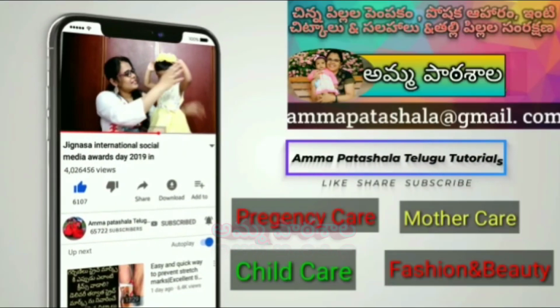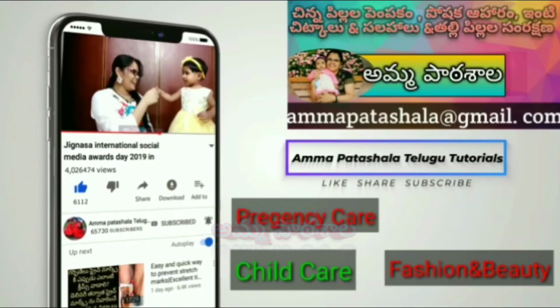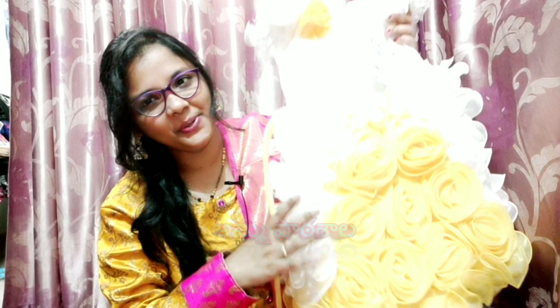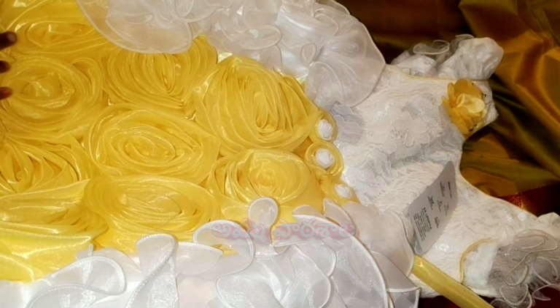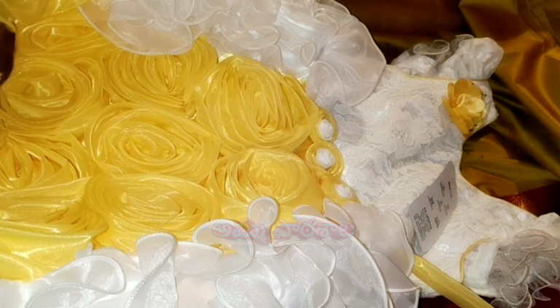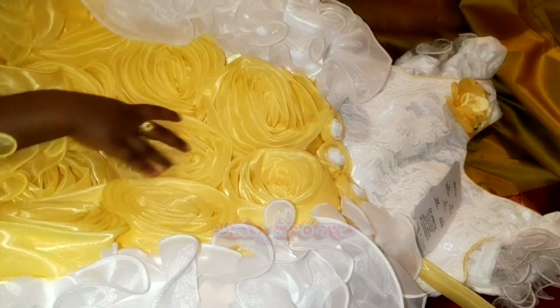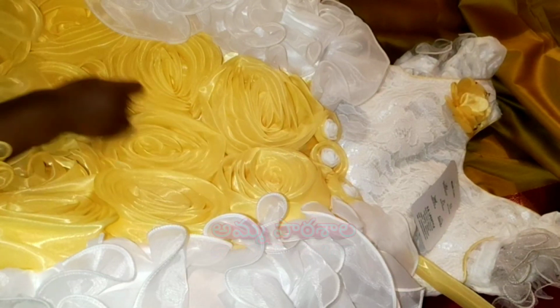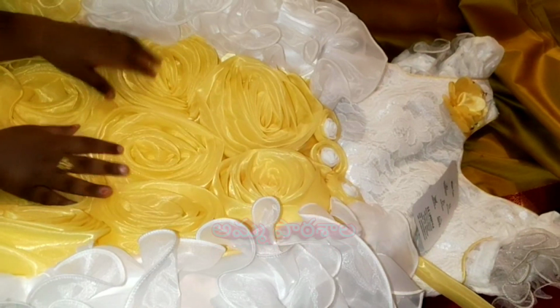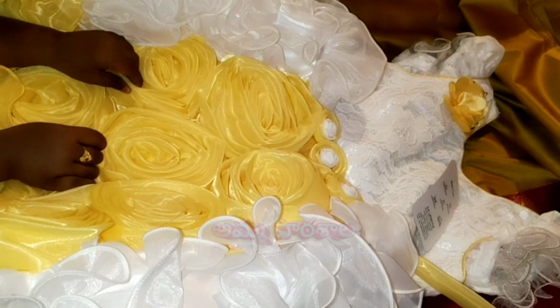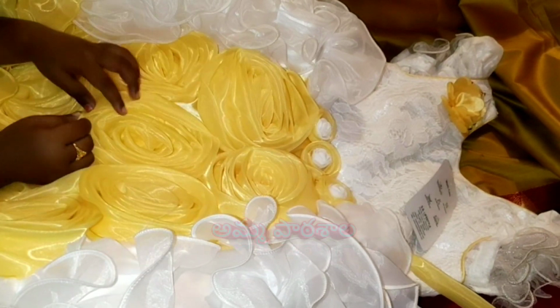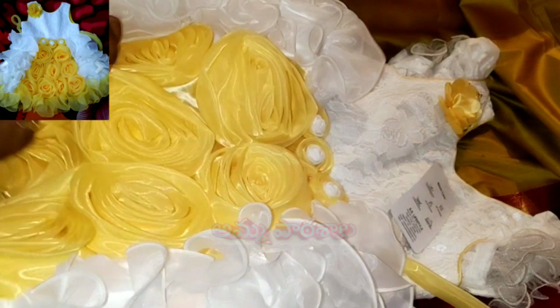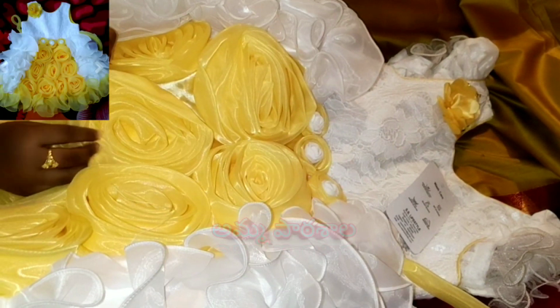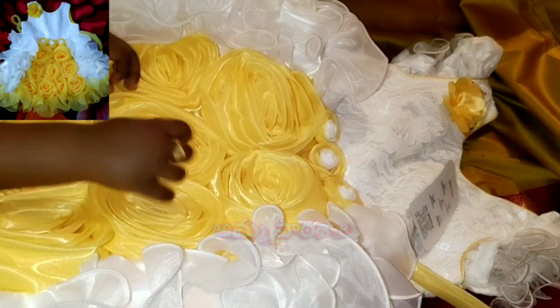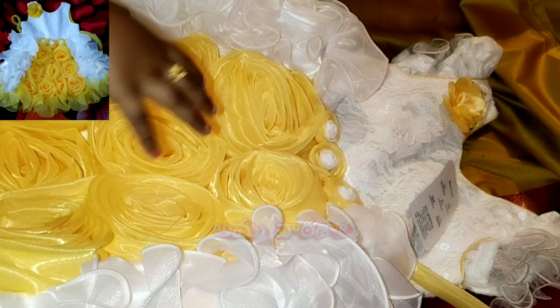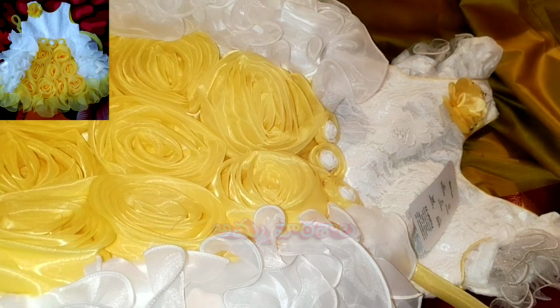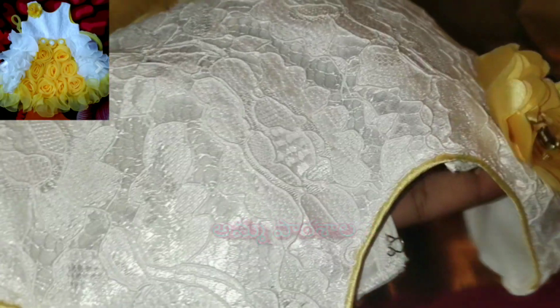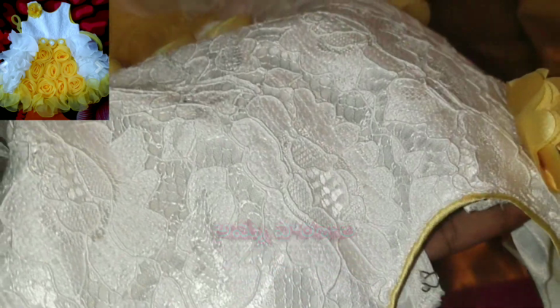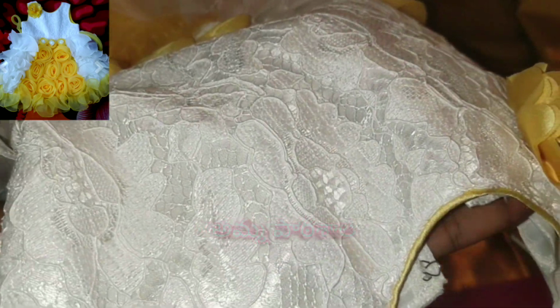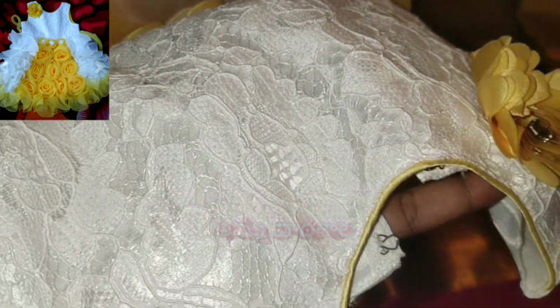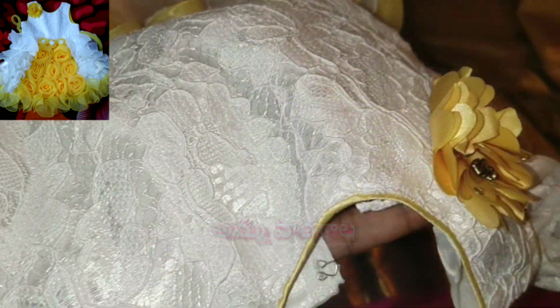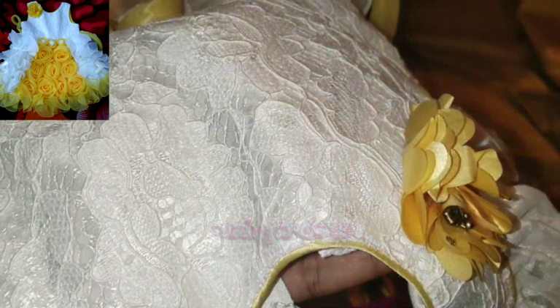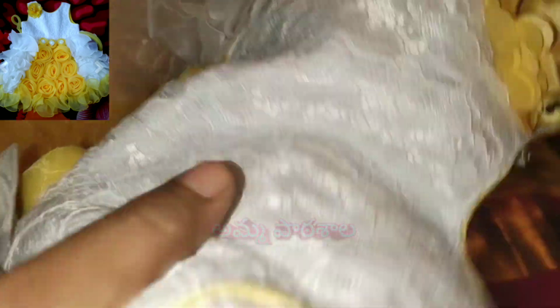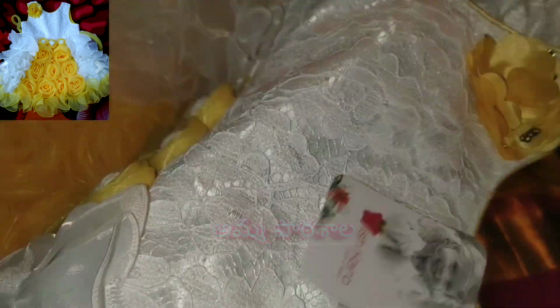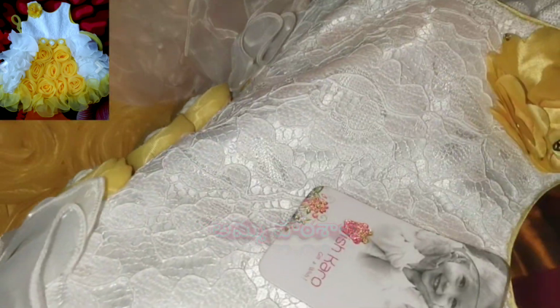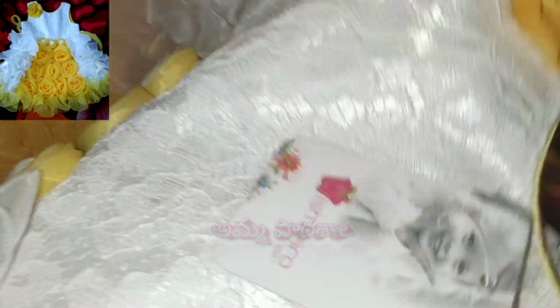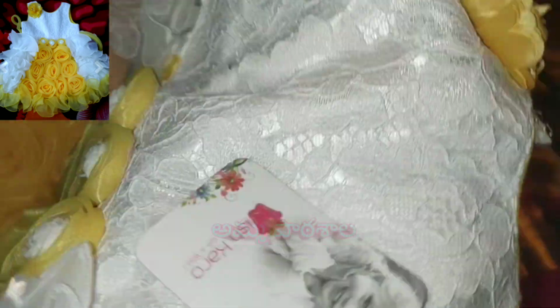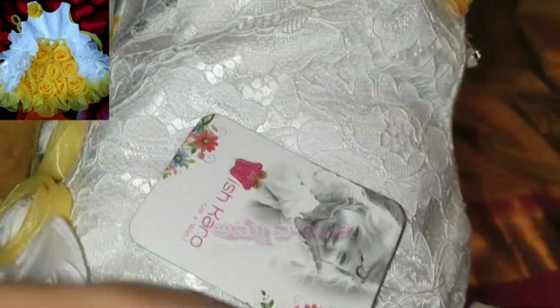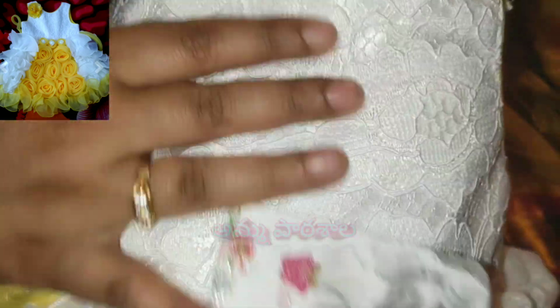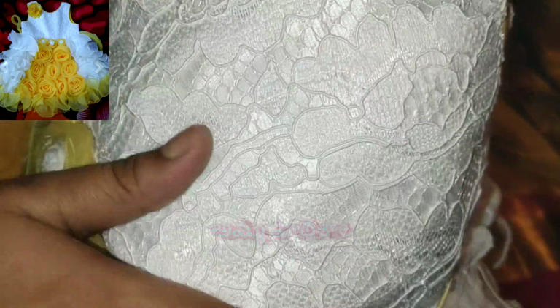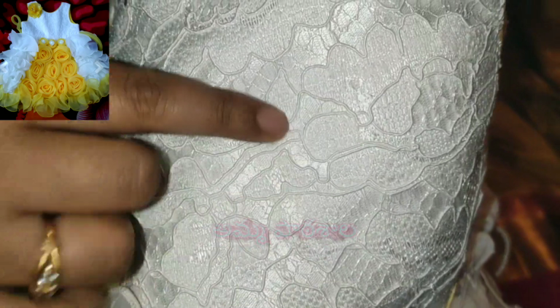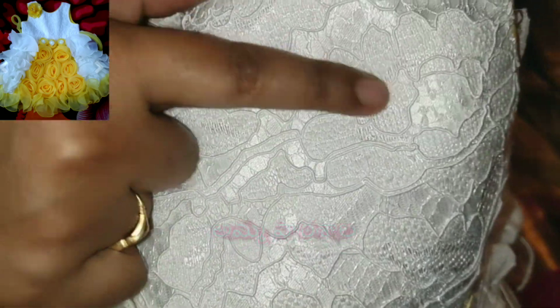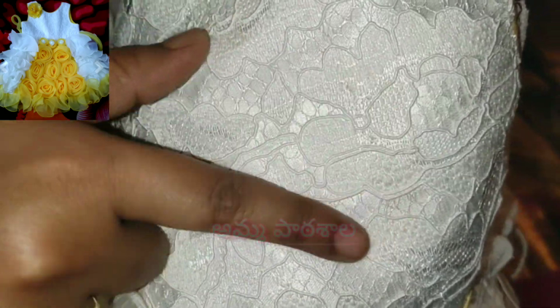Move on to the video. This is the round neck. You can also provide a frock with a pine part.